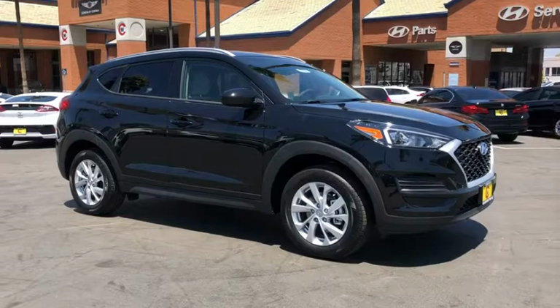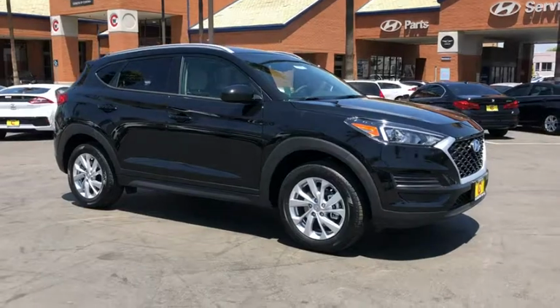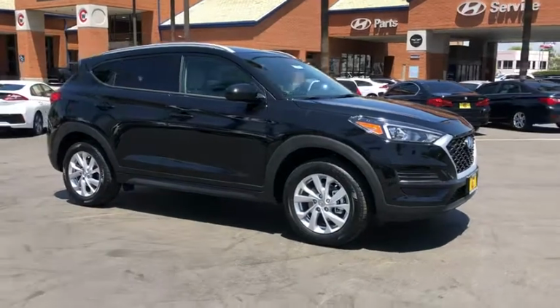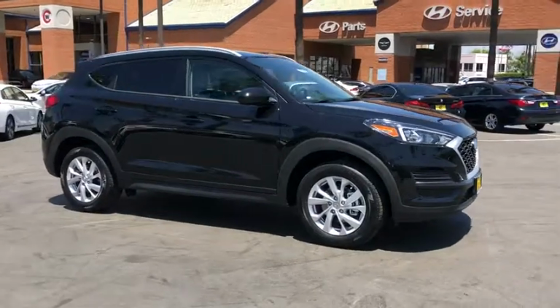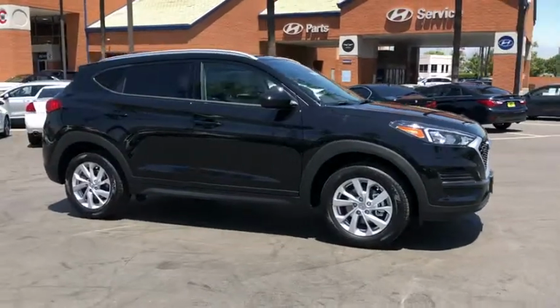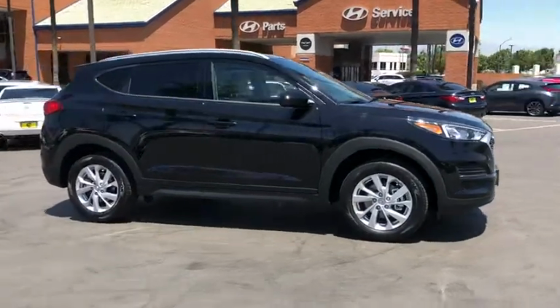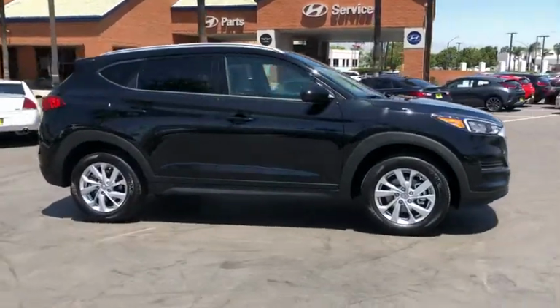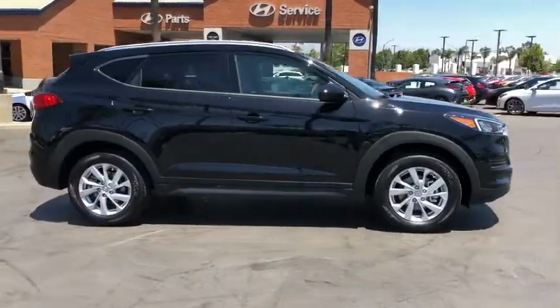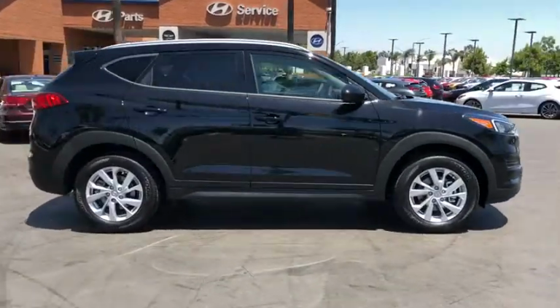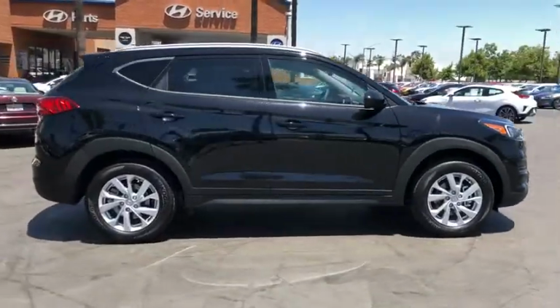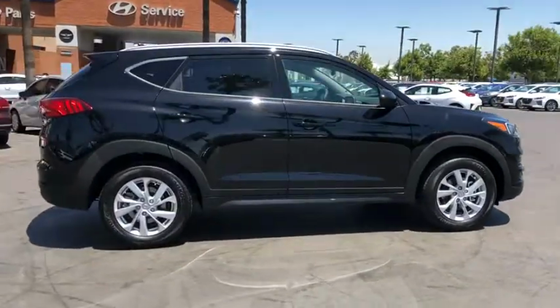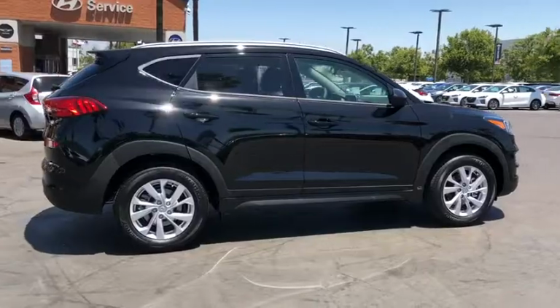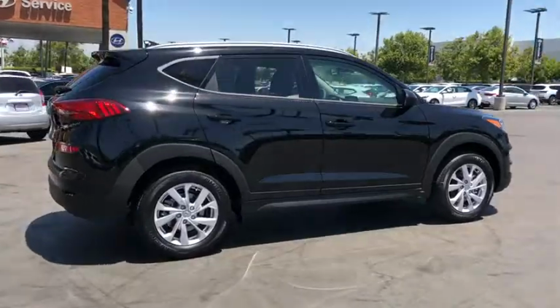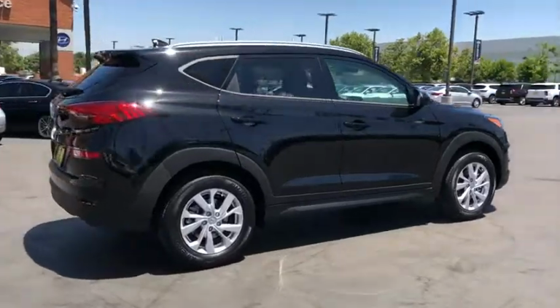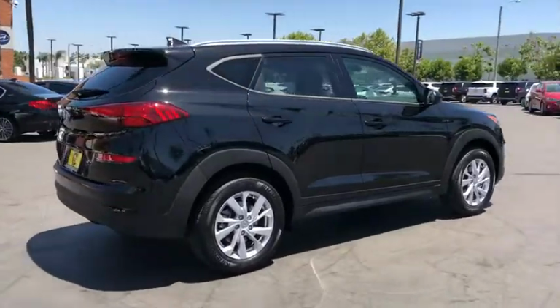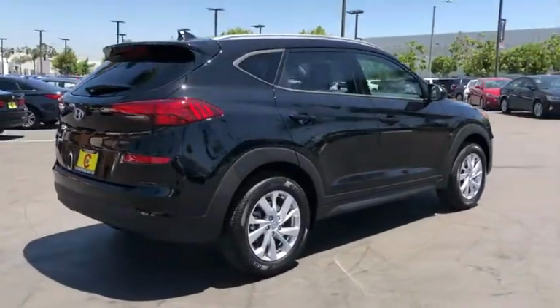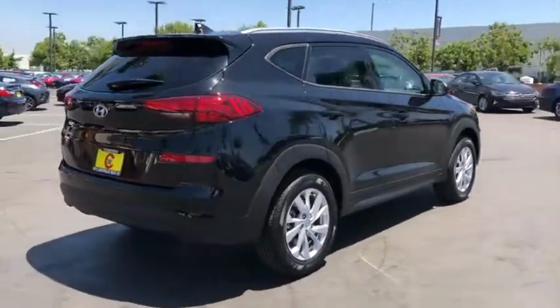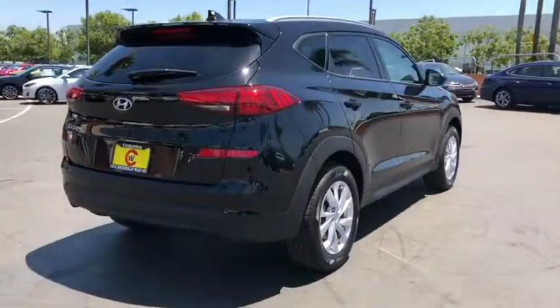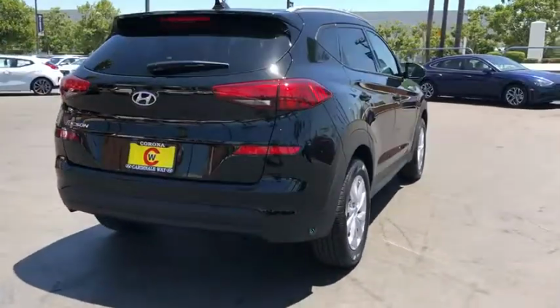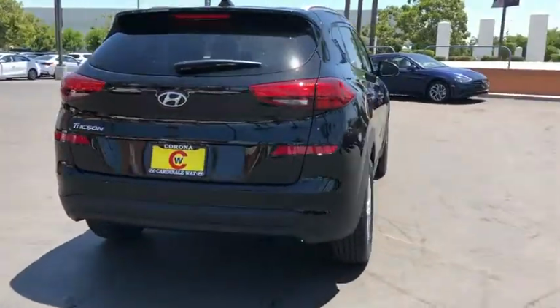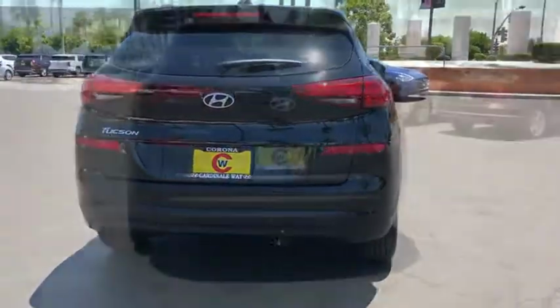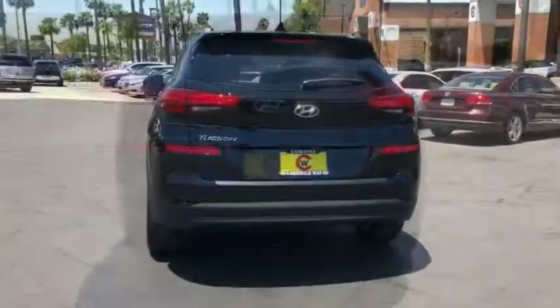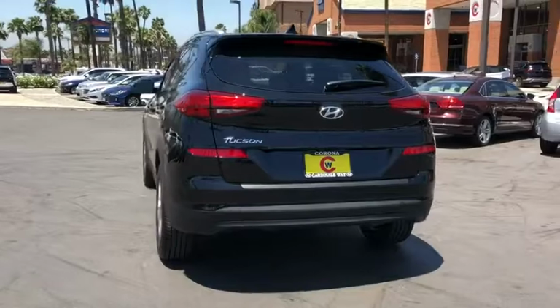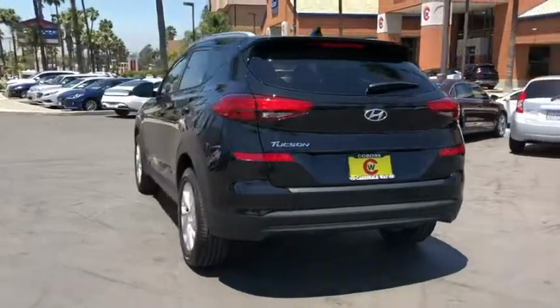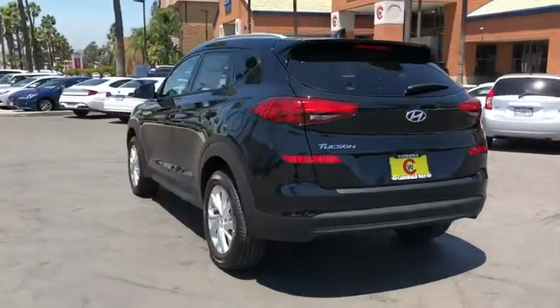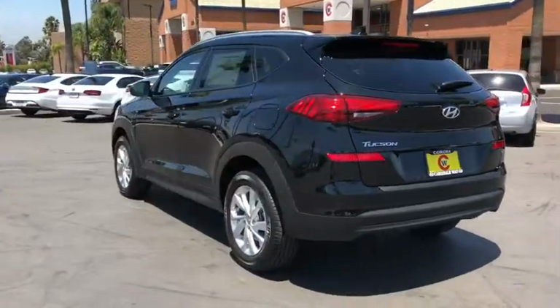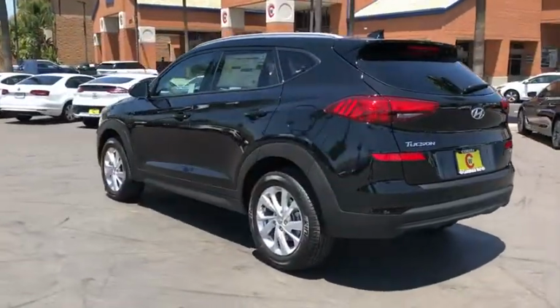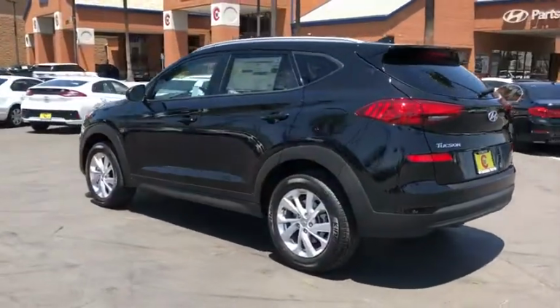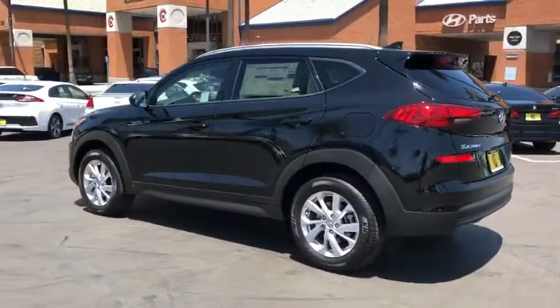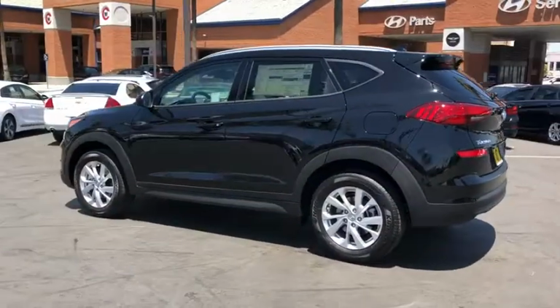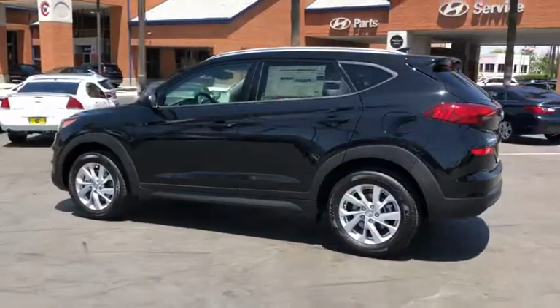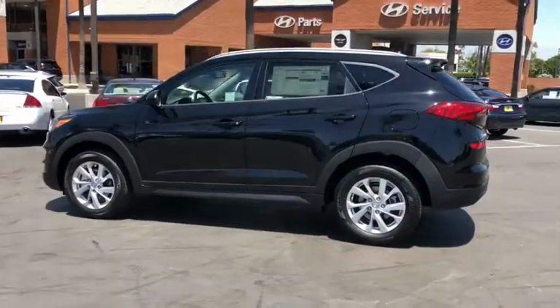Can you see yourself in the 2020 Hyundai Tucson? This vehicle still has fewer than 10,000 miles on the clock, so it won't last long. Take your daily drive to a higher level of comfort and quality with this well-built, well-equipped Tucson.